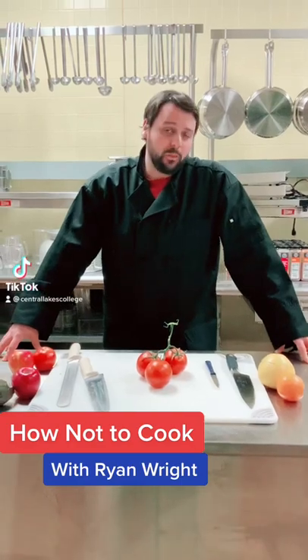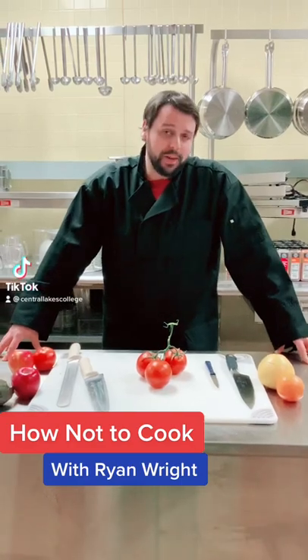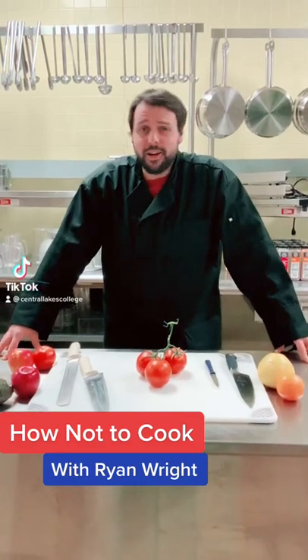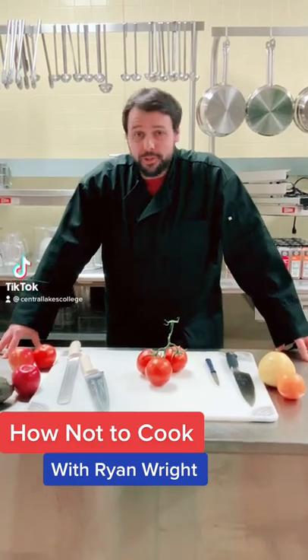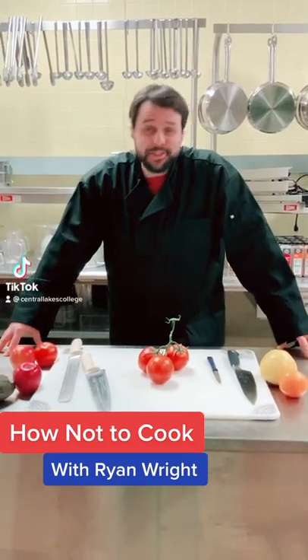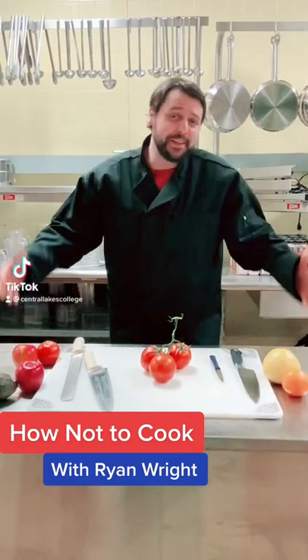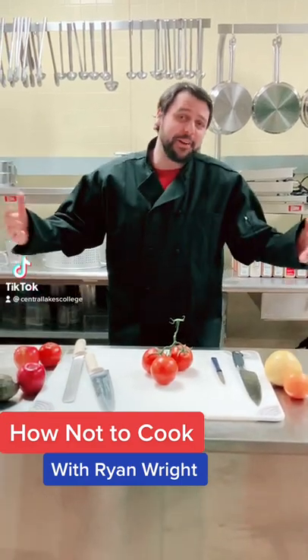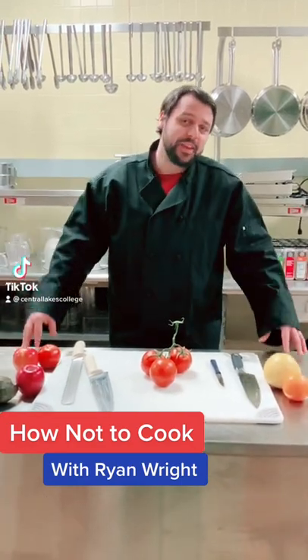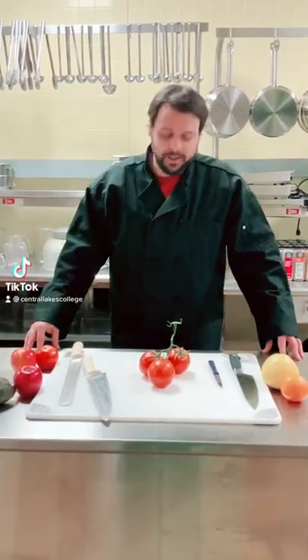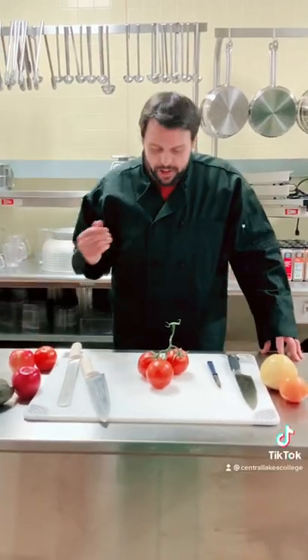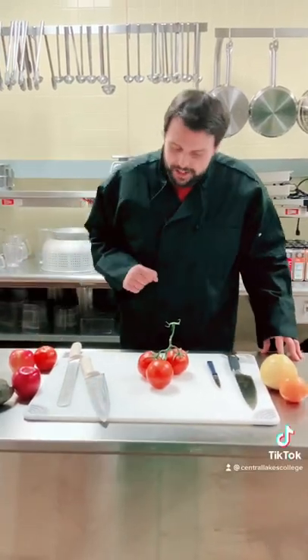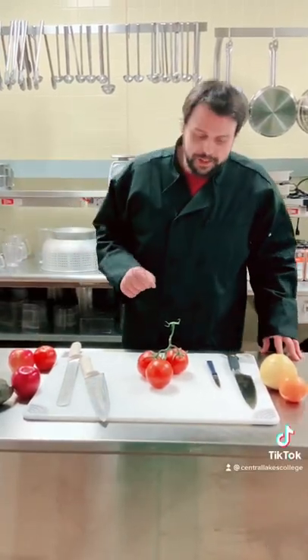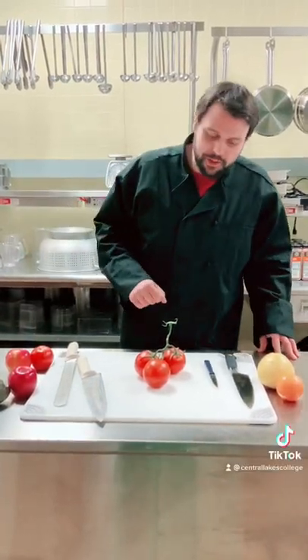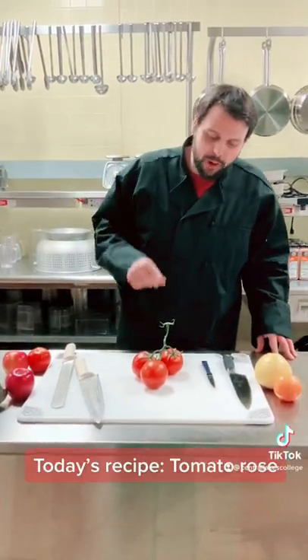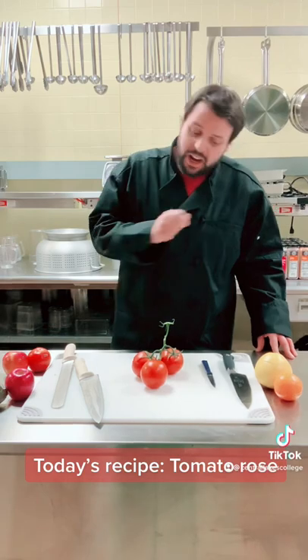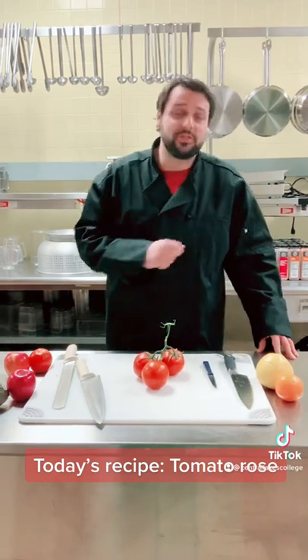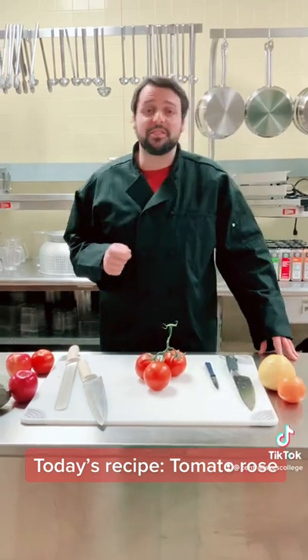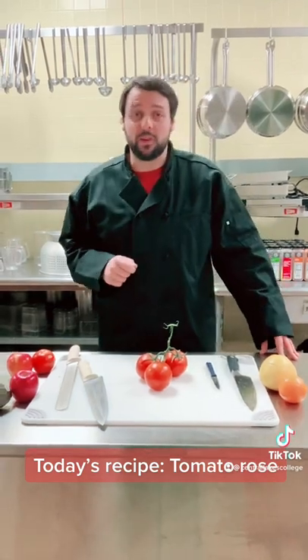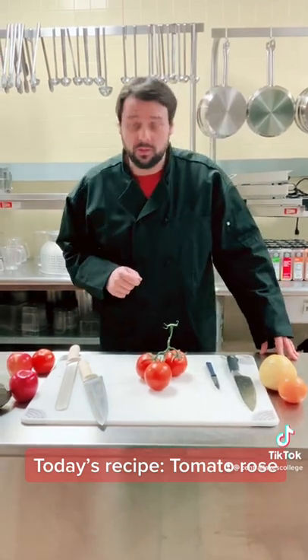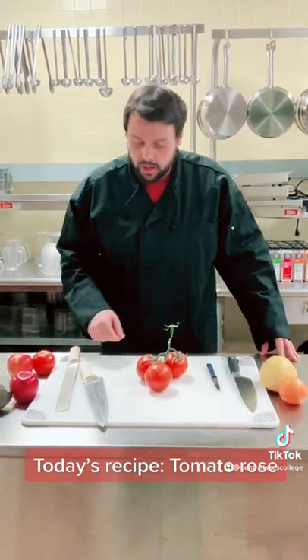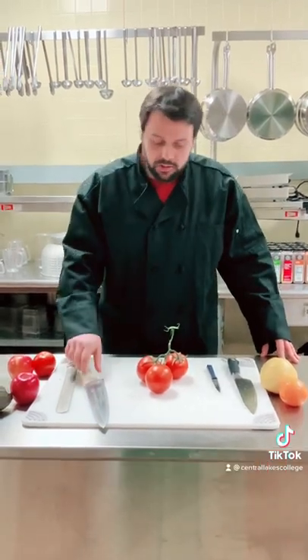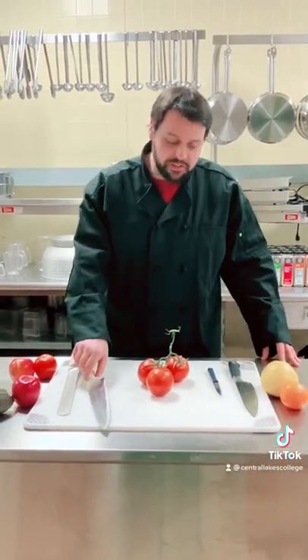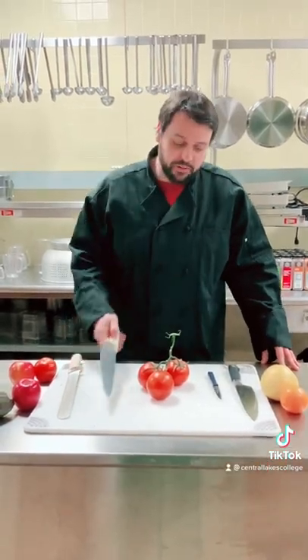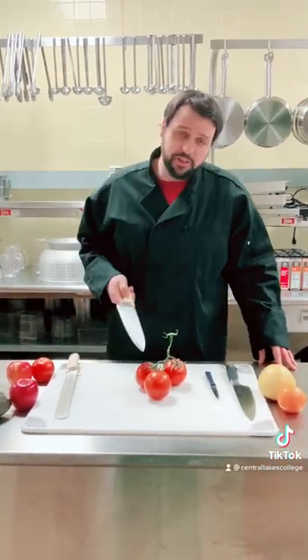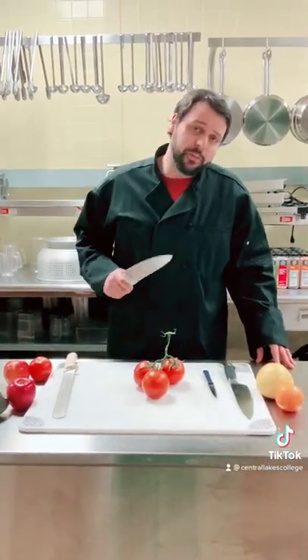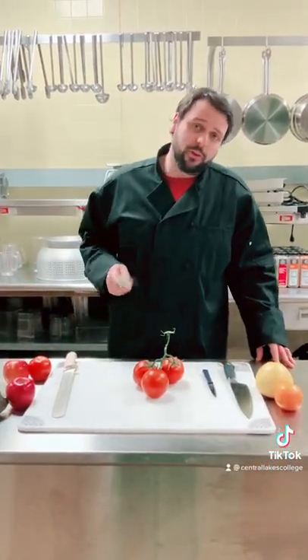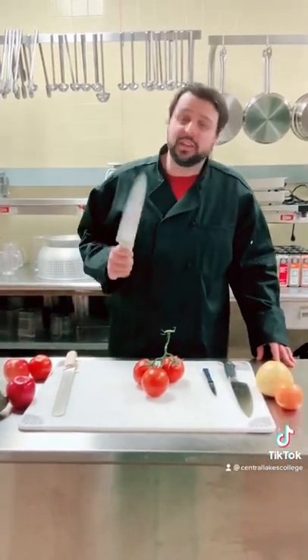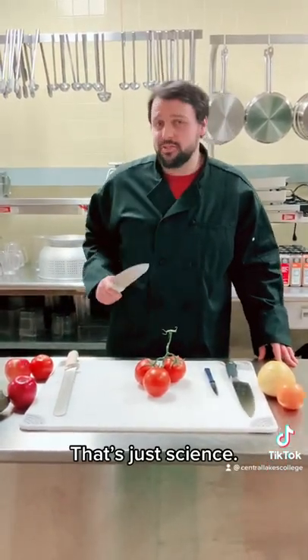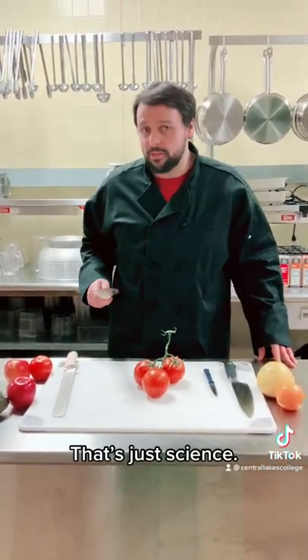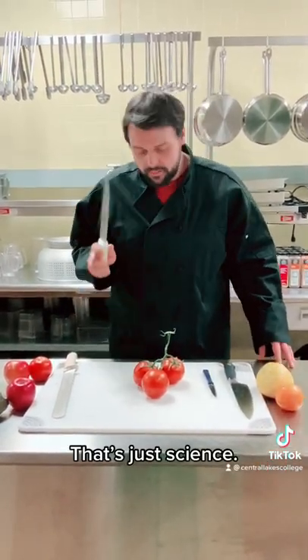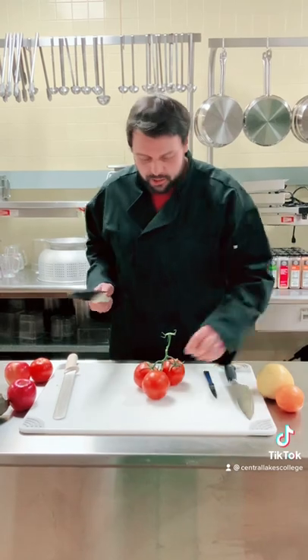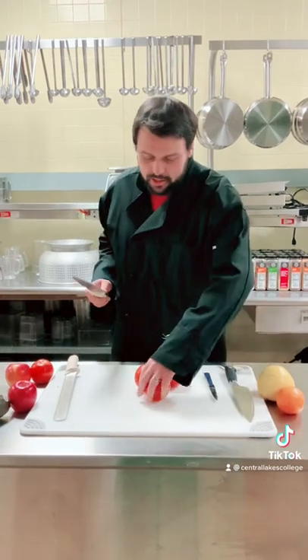Welcome to How Not To Cook with Central Lakes College. My name is Ryan Wright and I'm going to show you how not to make a tomato rose. First things first, it will never be a rose because it's a tomato — that's what you need to know.